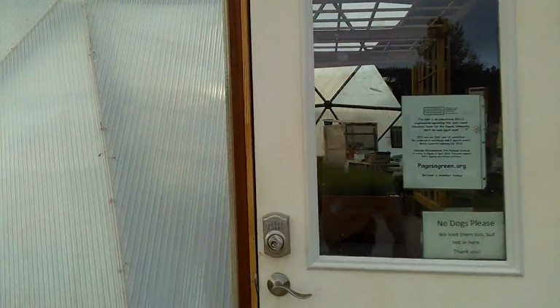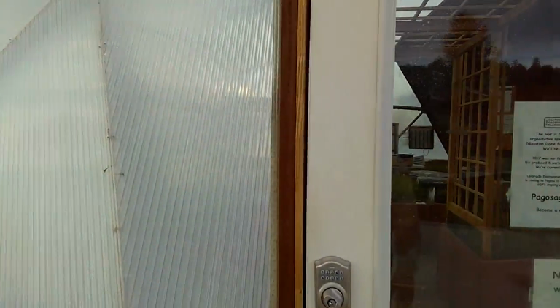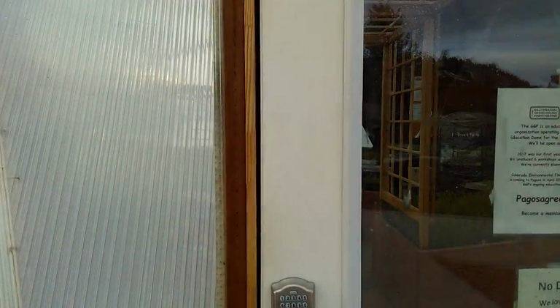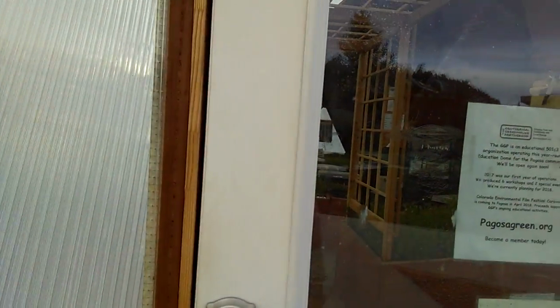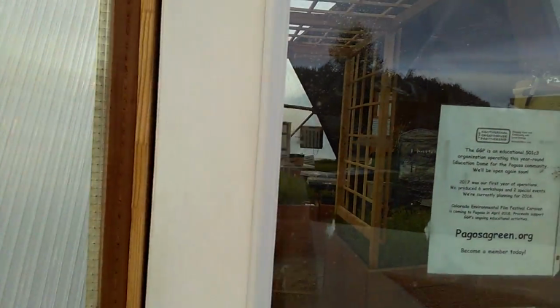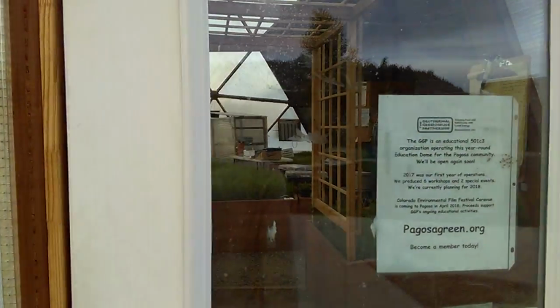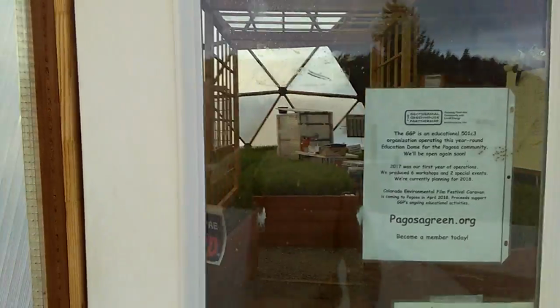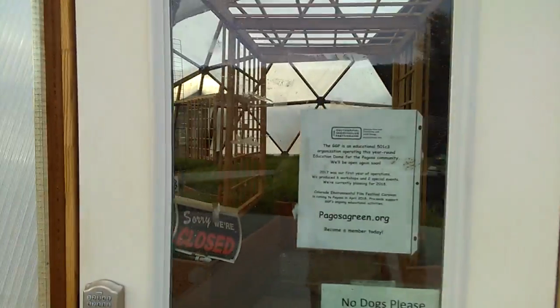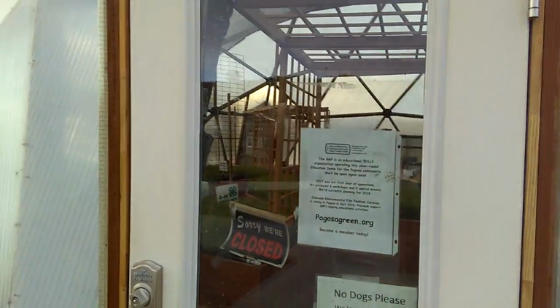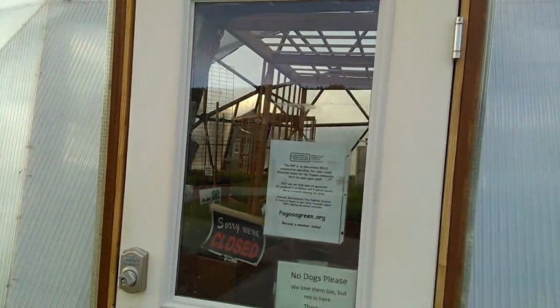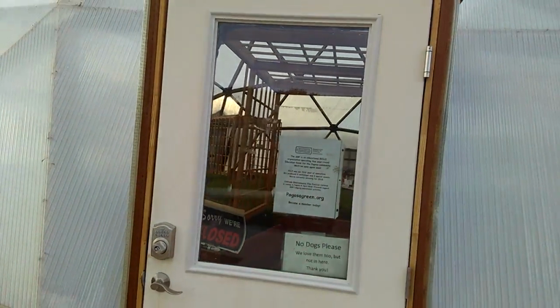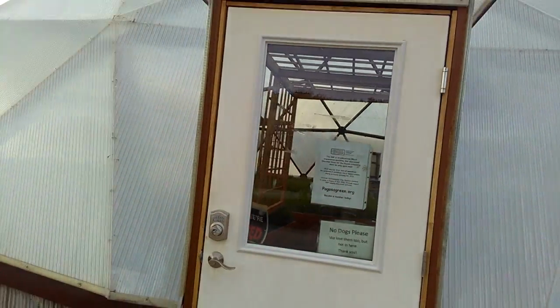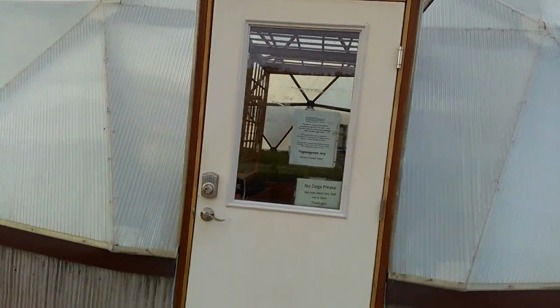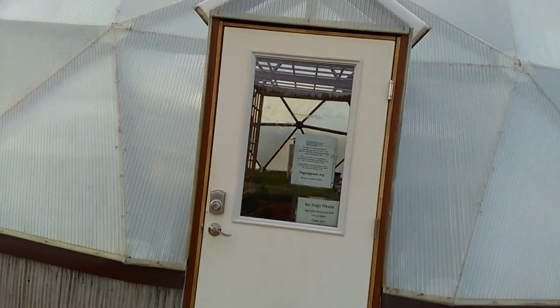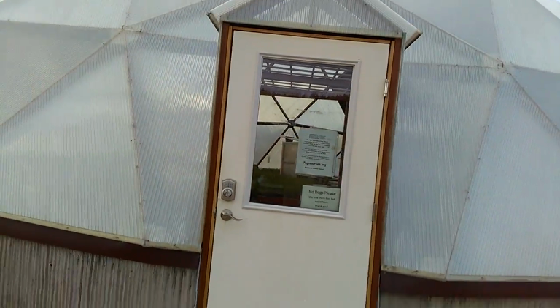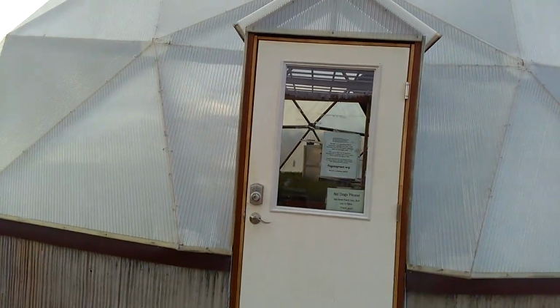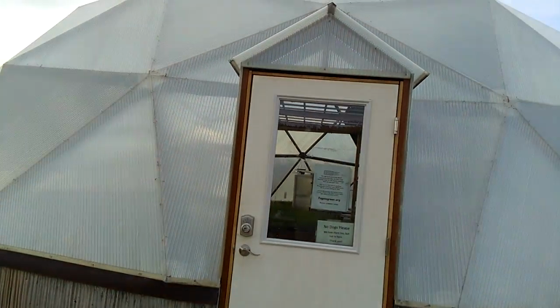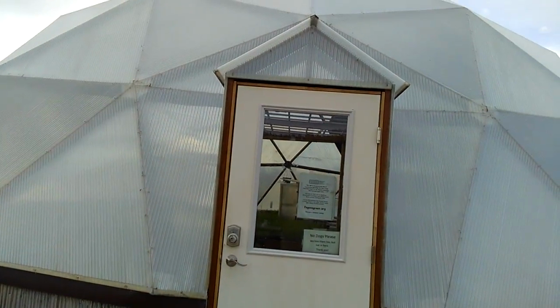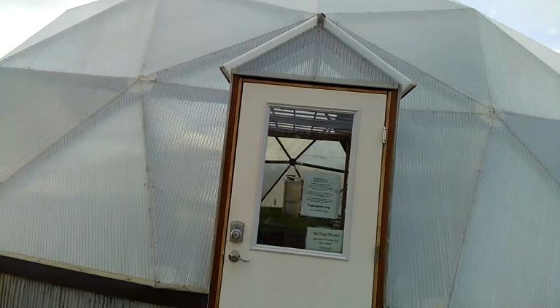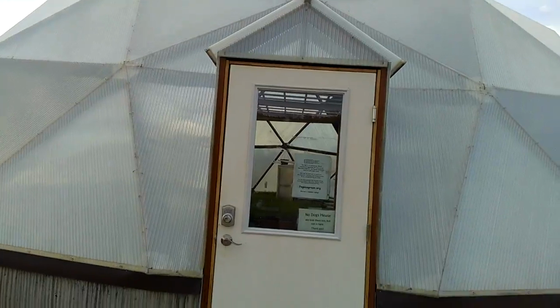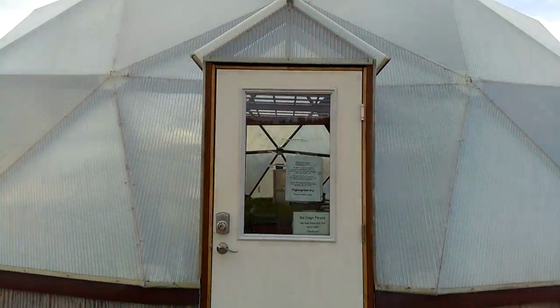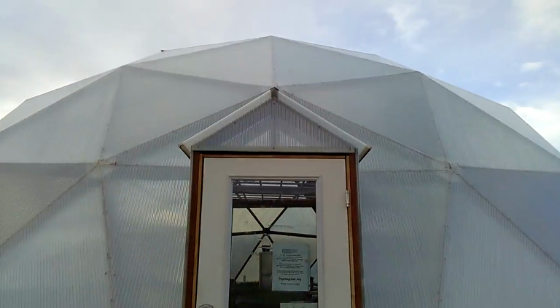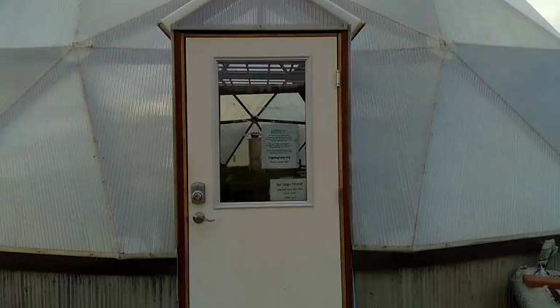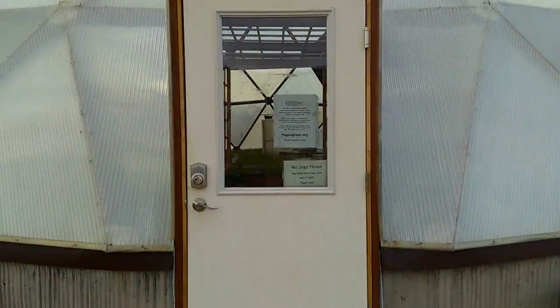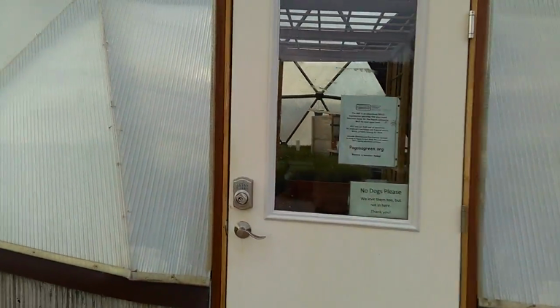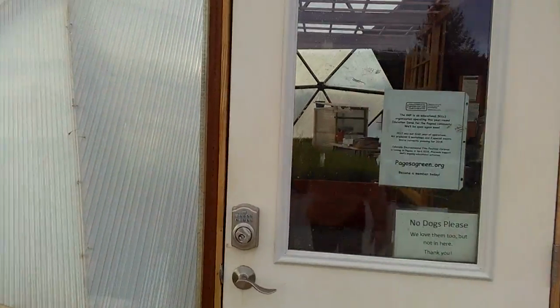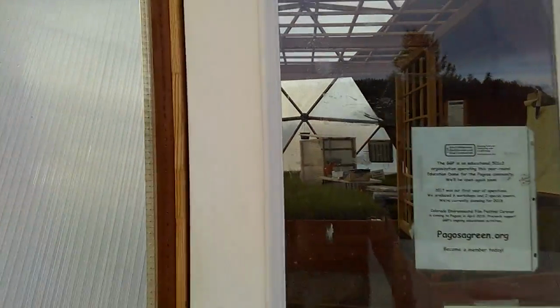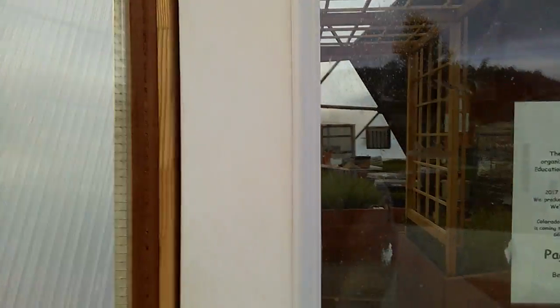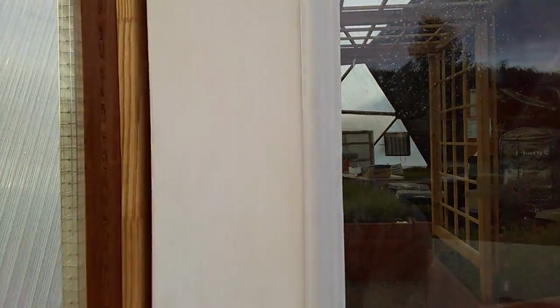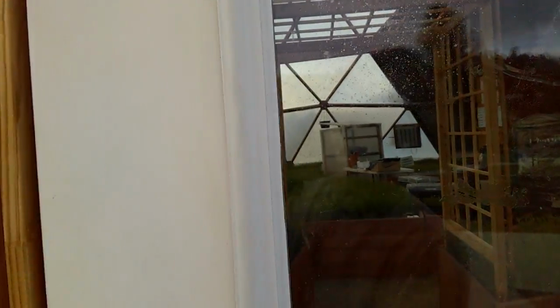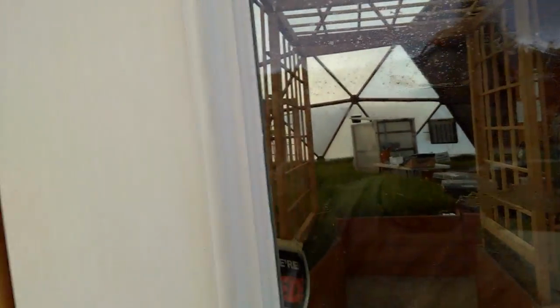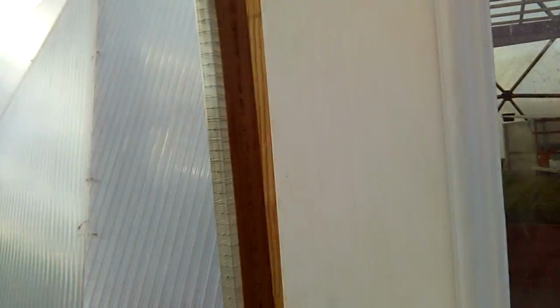We're doing a soil restoration project in here because we successfully grew for the first season — we sold thousands in tomatoes — and this greenhouse is heated exclusively with geothermal heat.